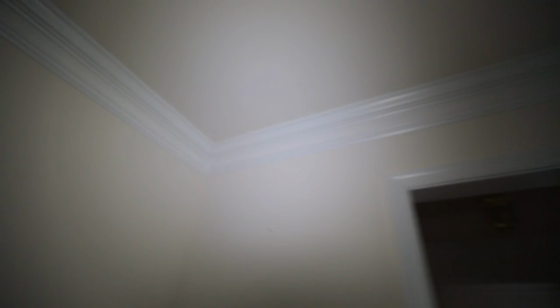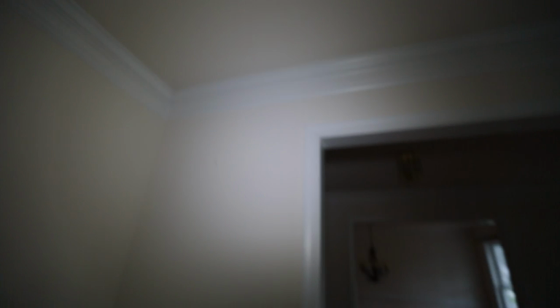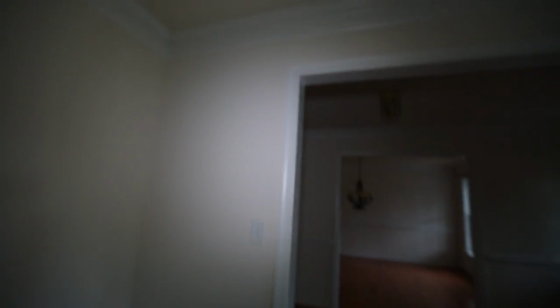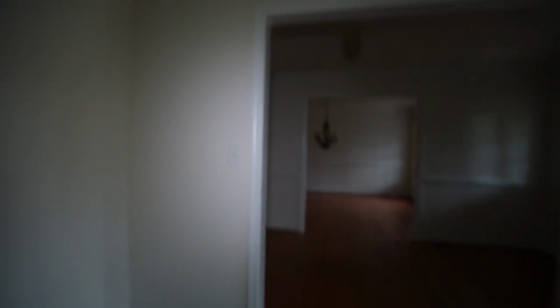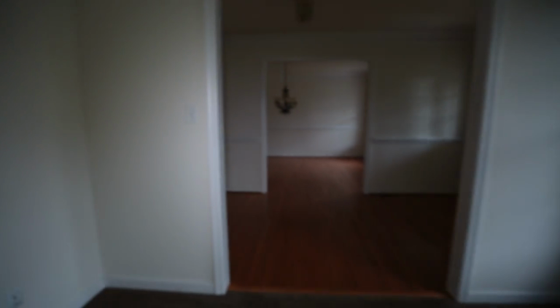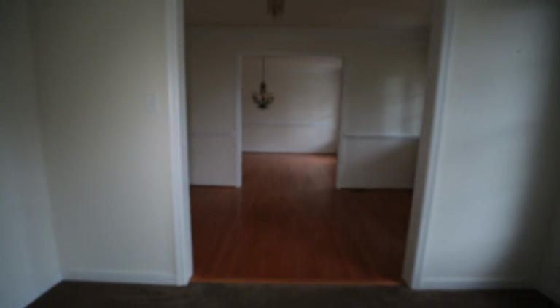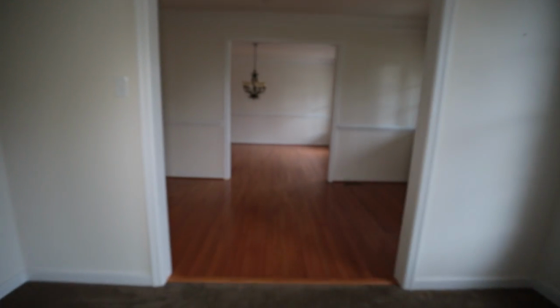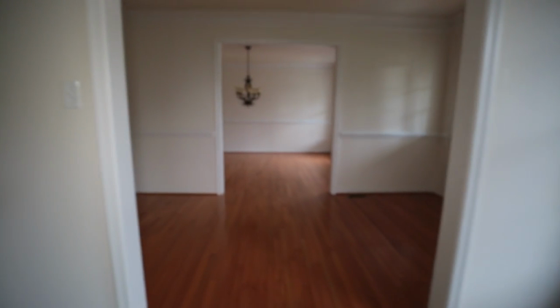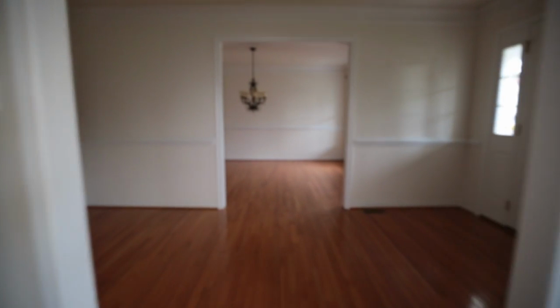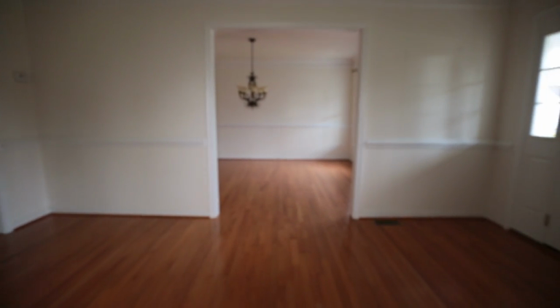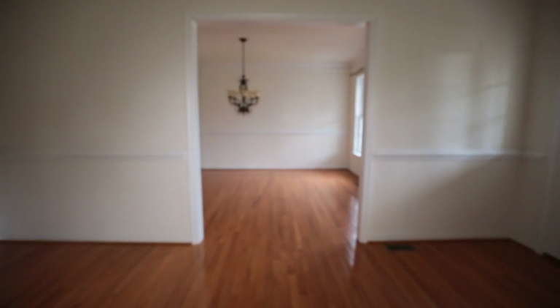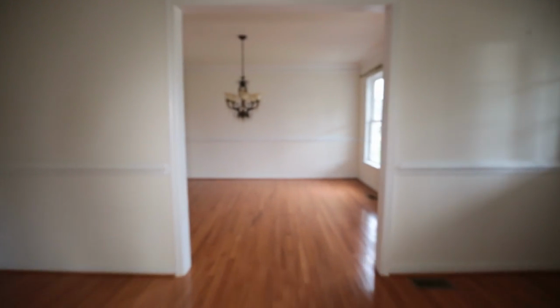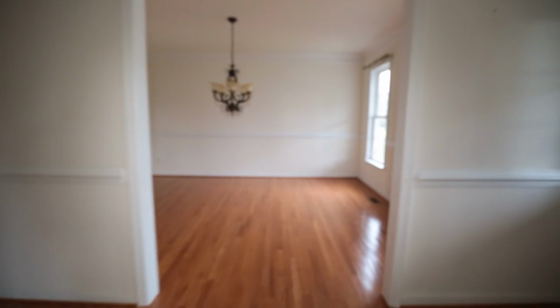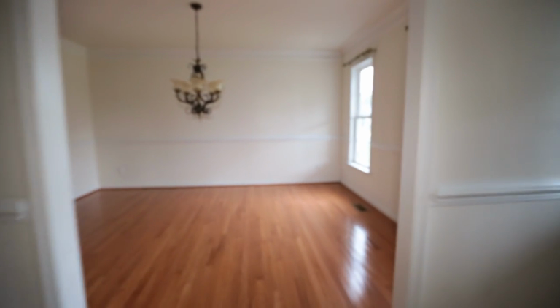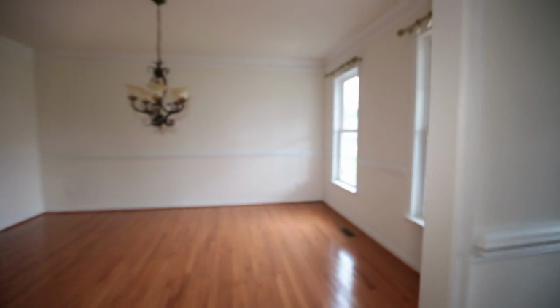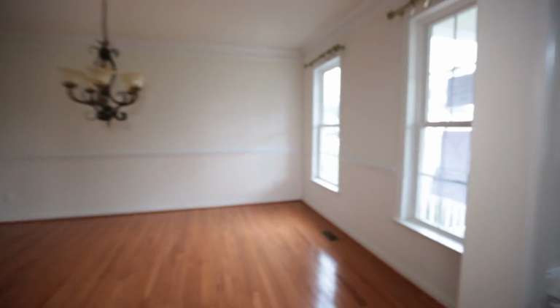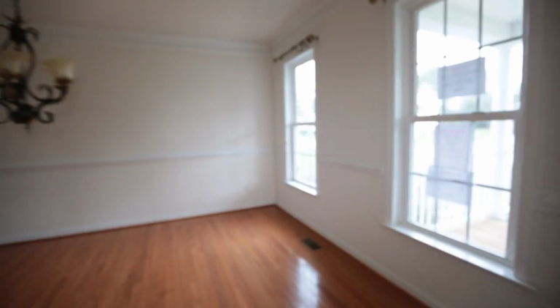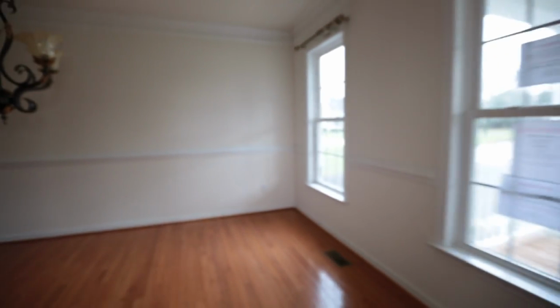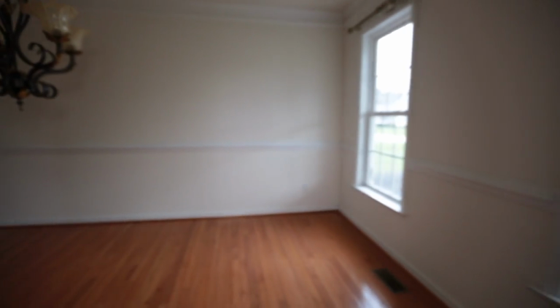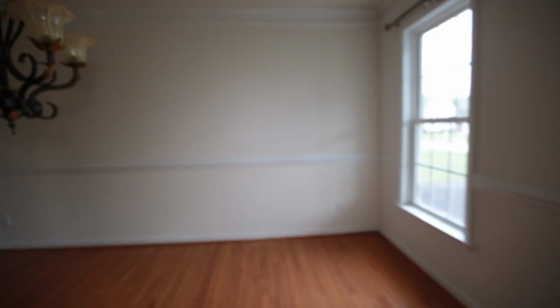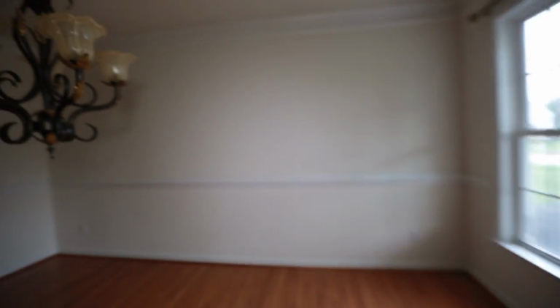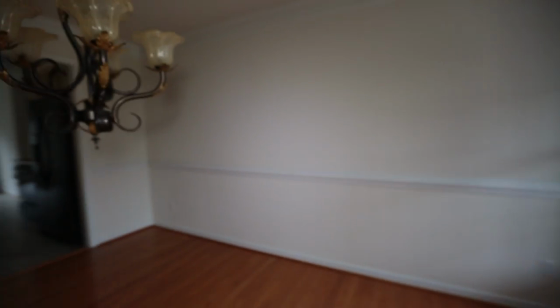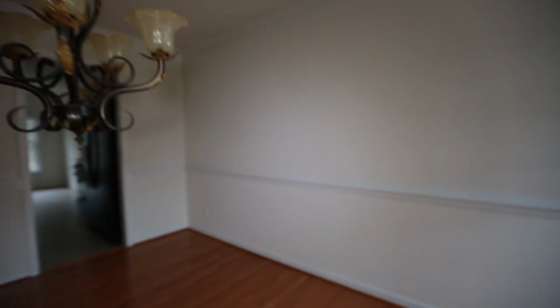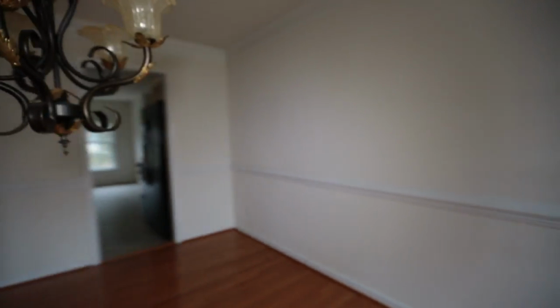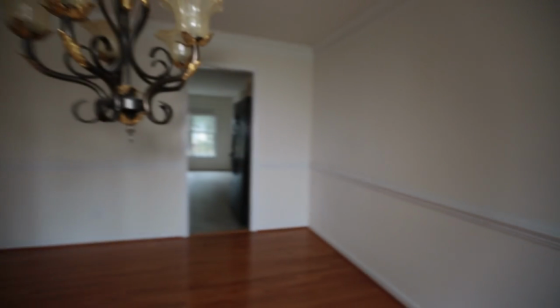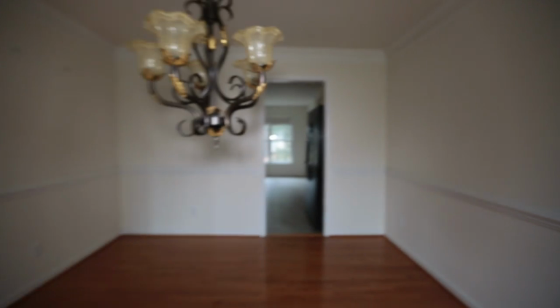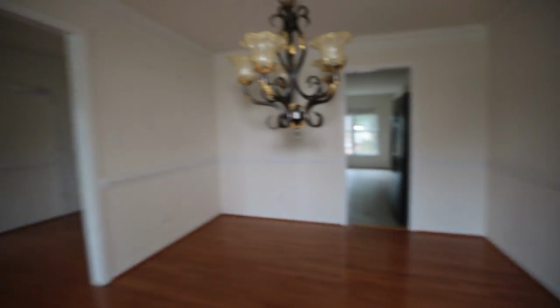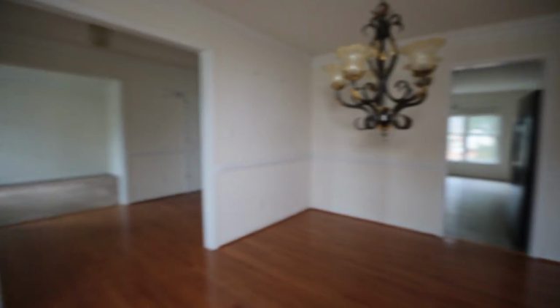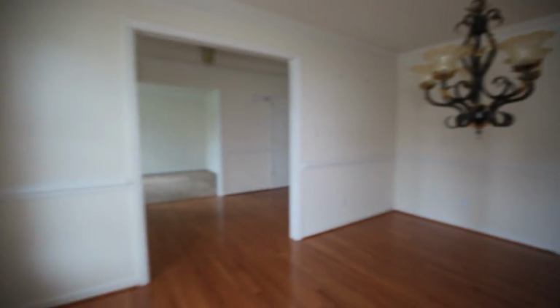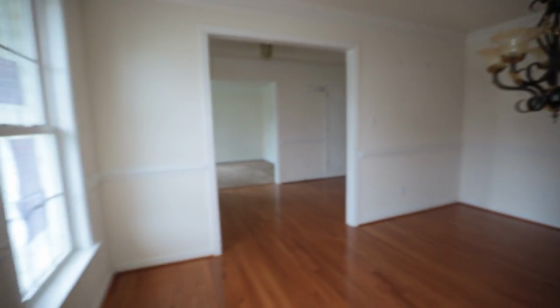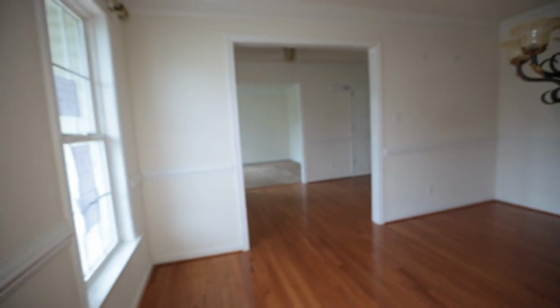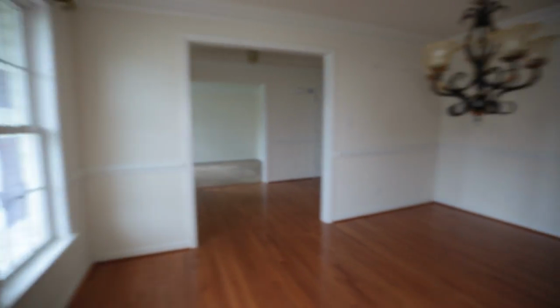They did some nice upgrades overall in this home and I'm going to point a few of them out to you as we go through. Here in the formal dining room we've got chair rail and also crown molding, once again nice and open to that foyer.